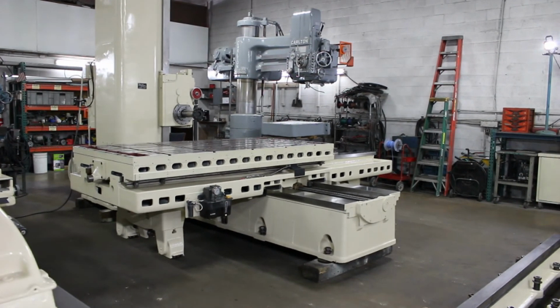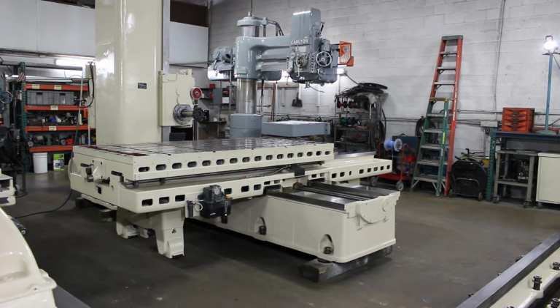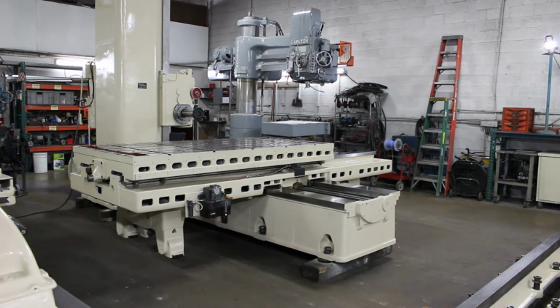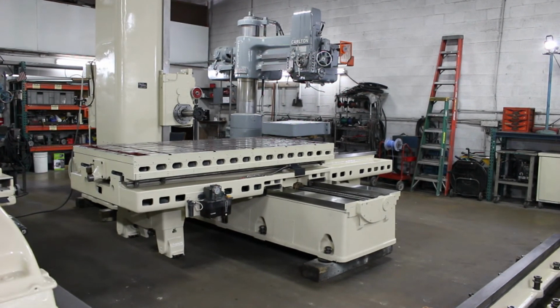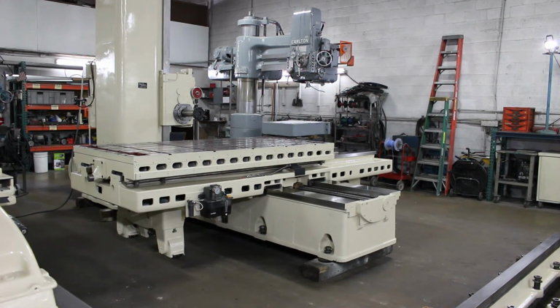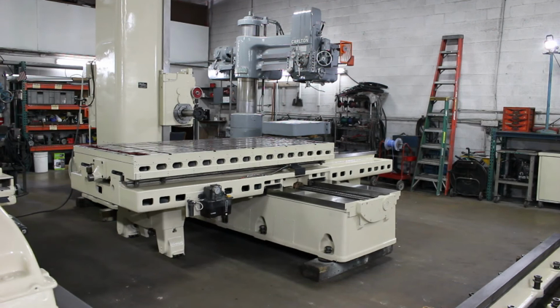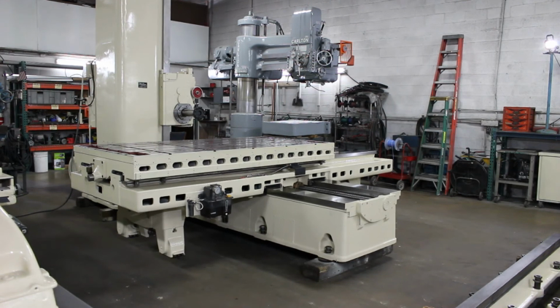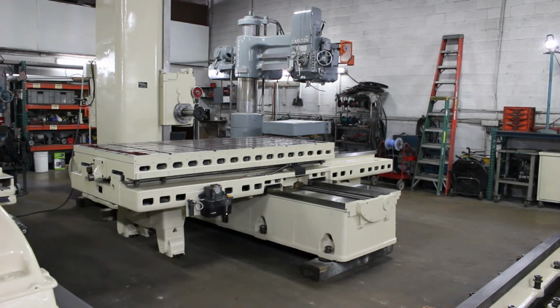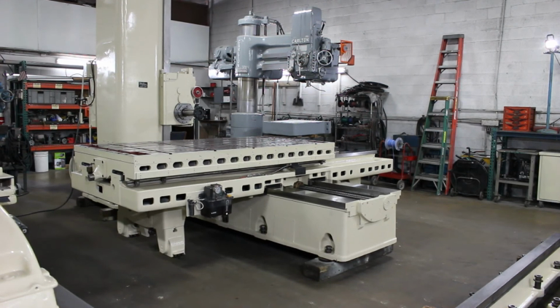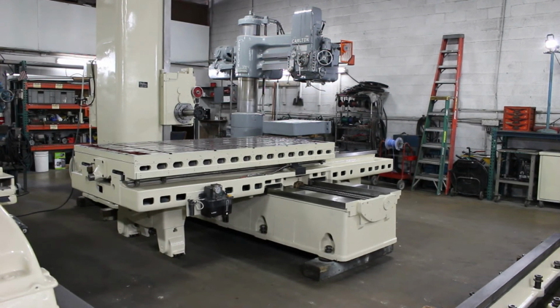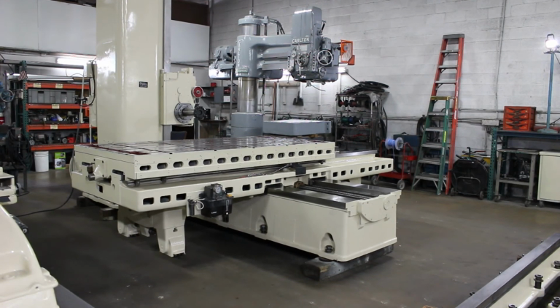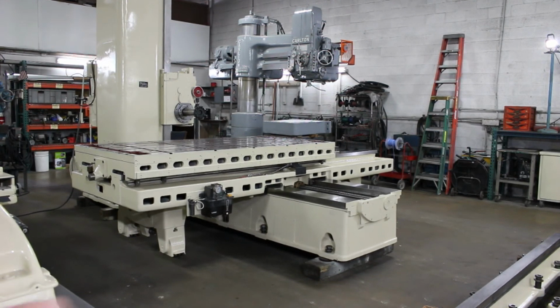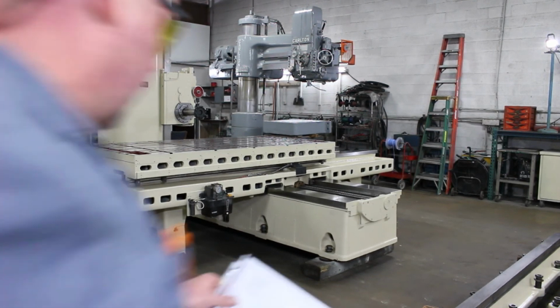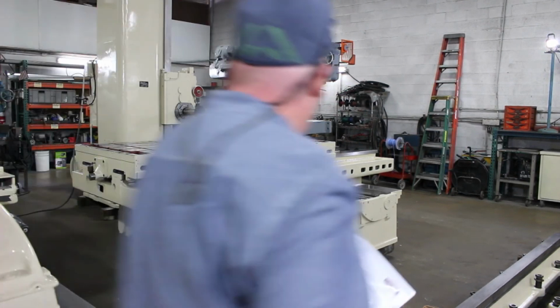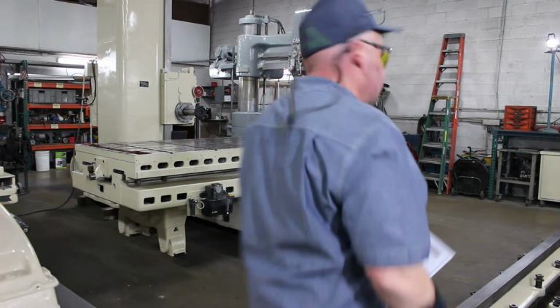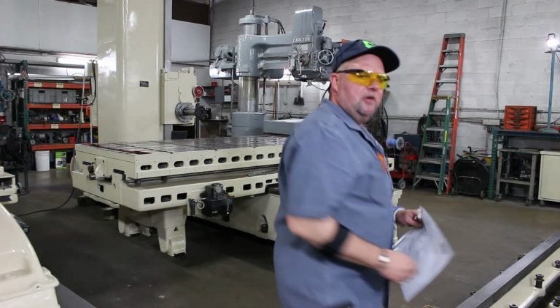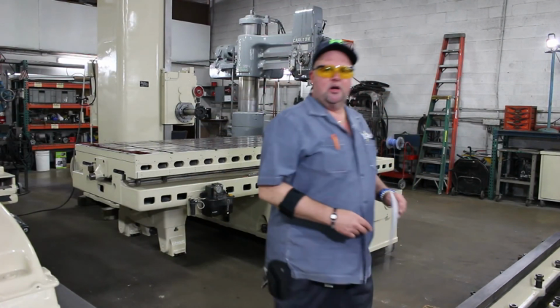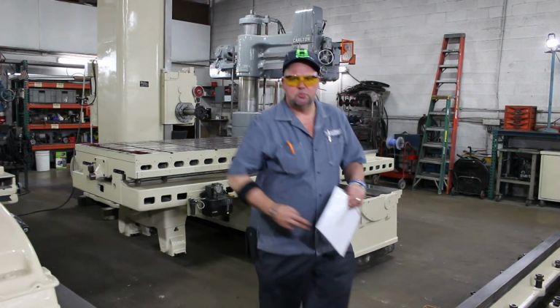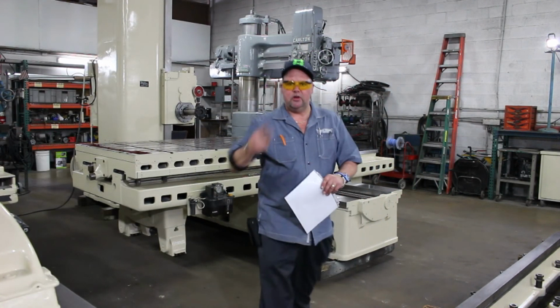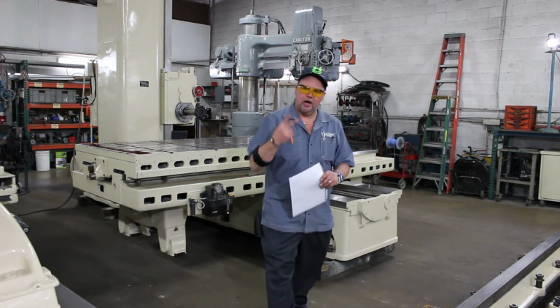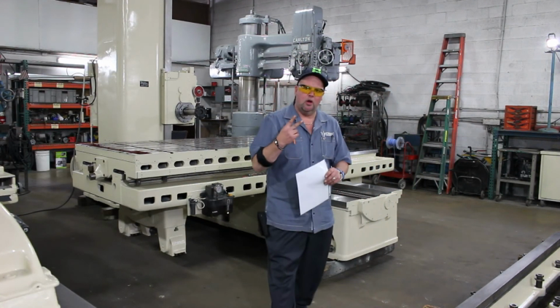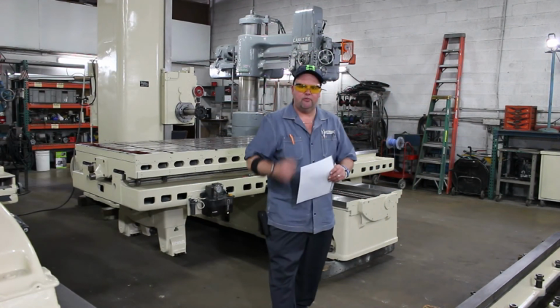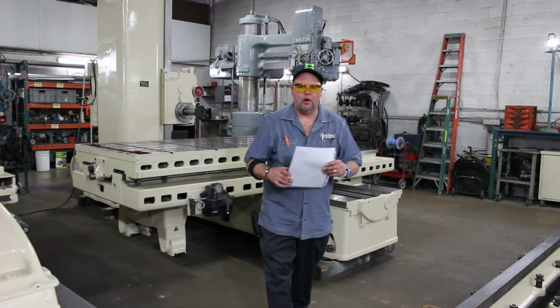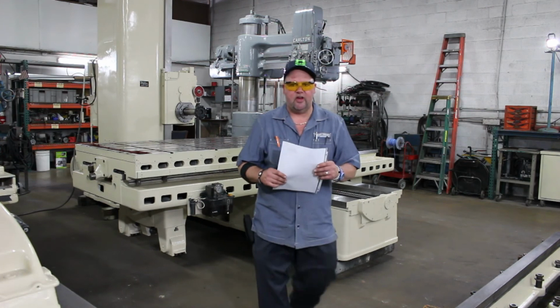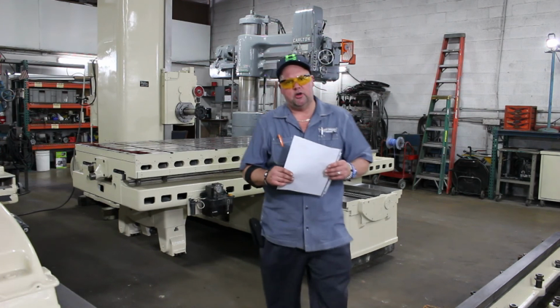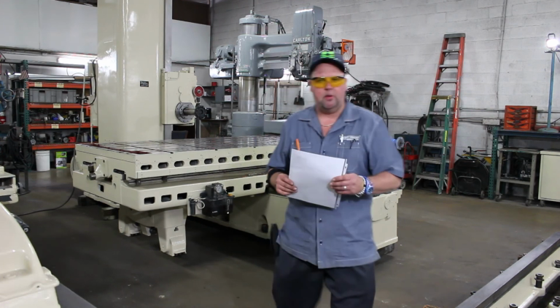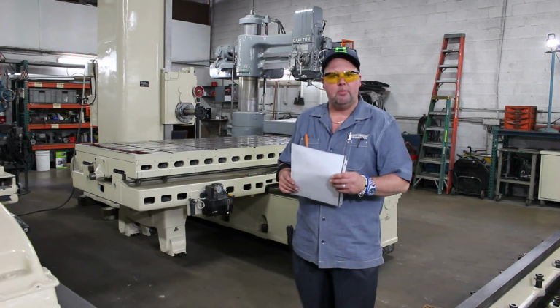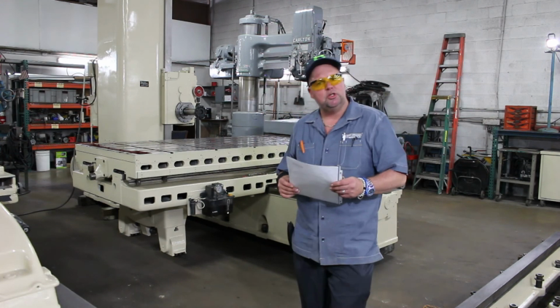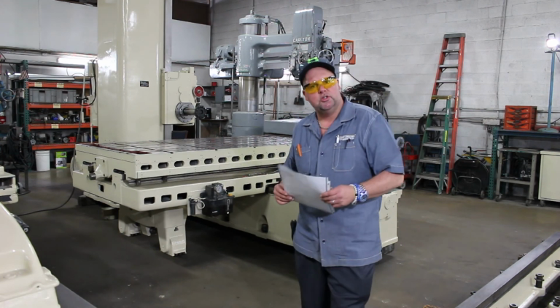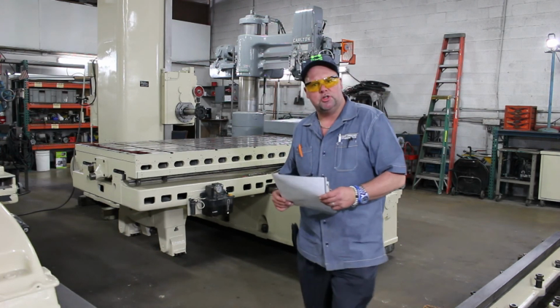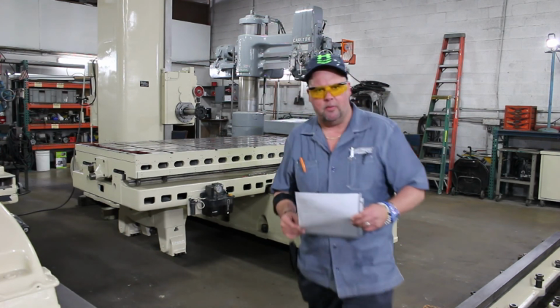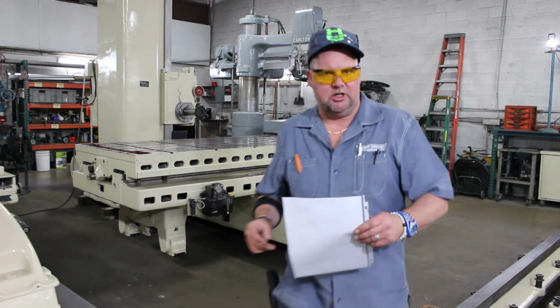This is Bill at Machinery Consultants. Until next time, be happy, be healthy, and have a great day. Thanks again for watching this movie. We're at 801-521-9500 or www.MachineryConsultants.com. Thanks again.